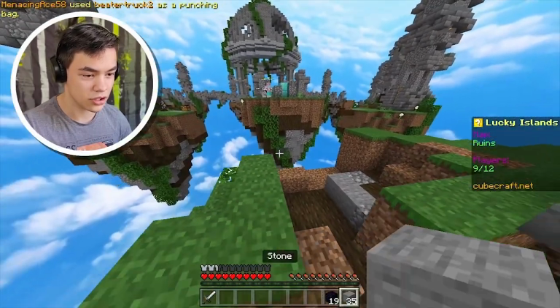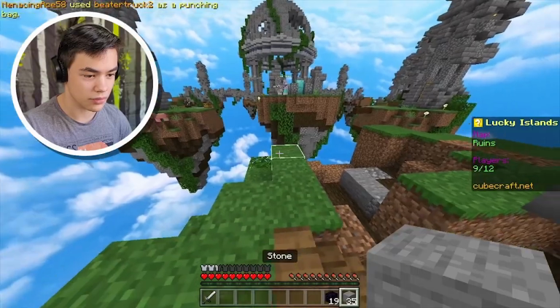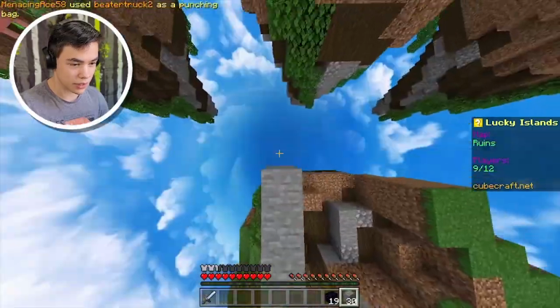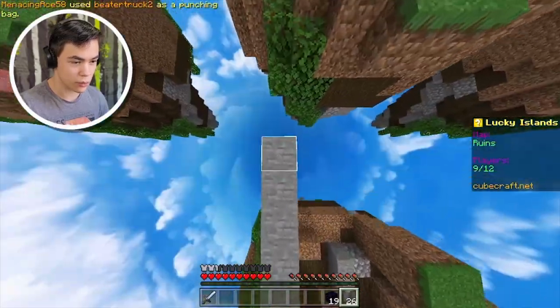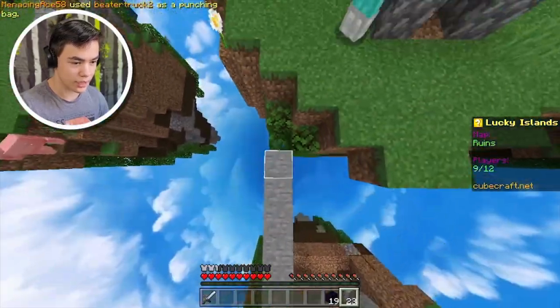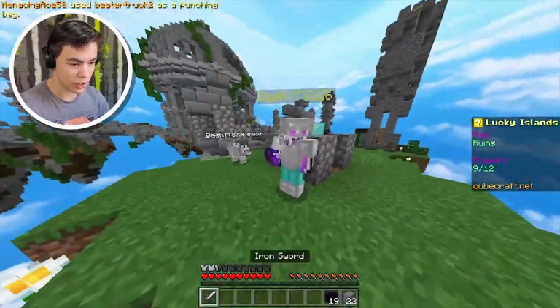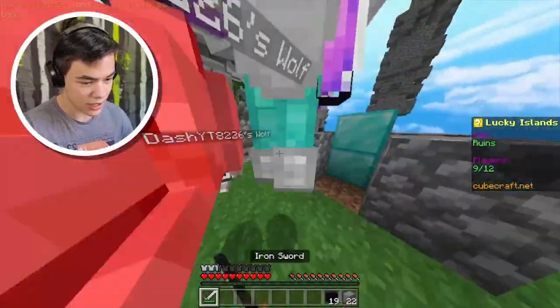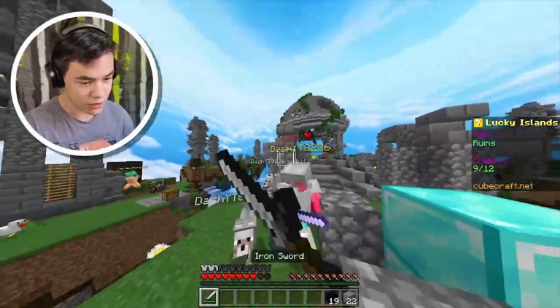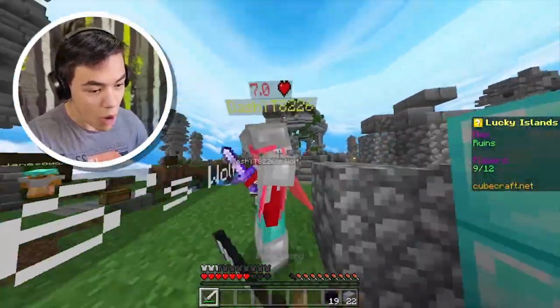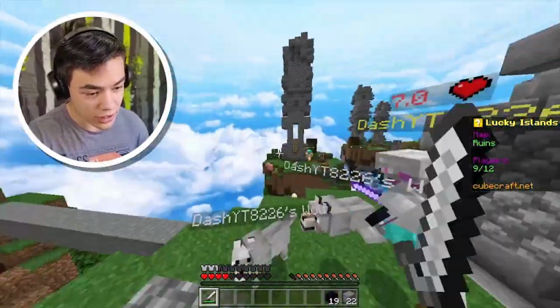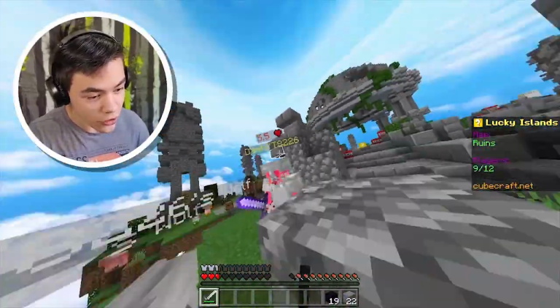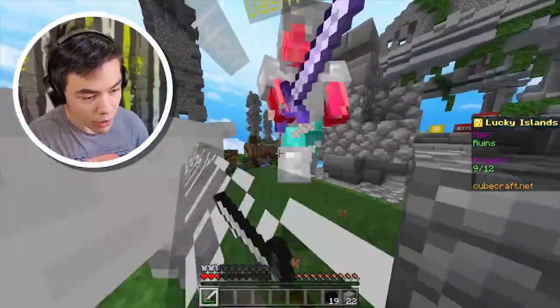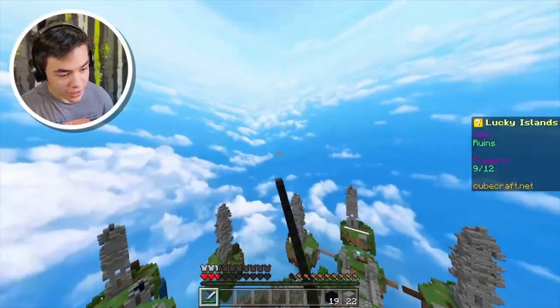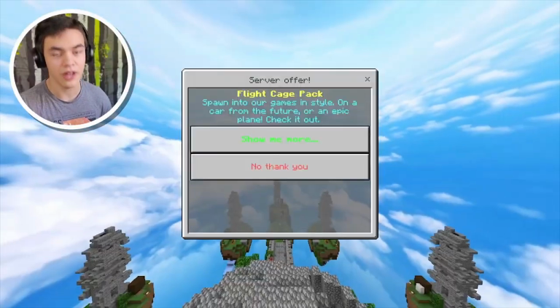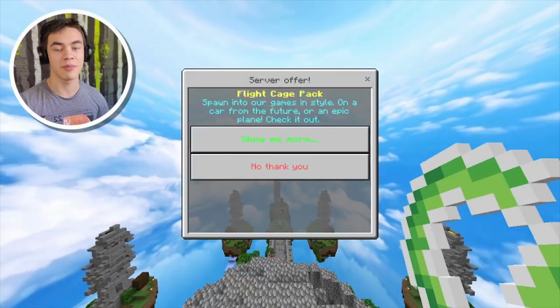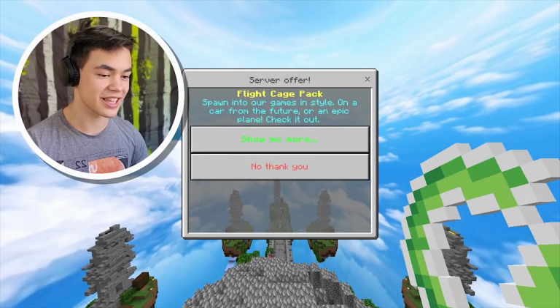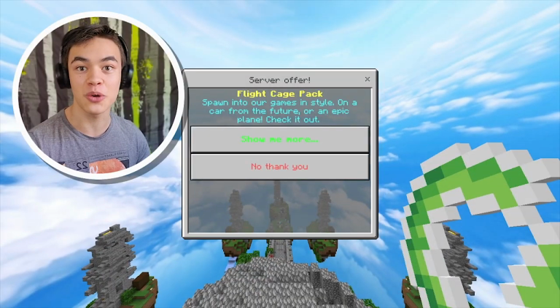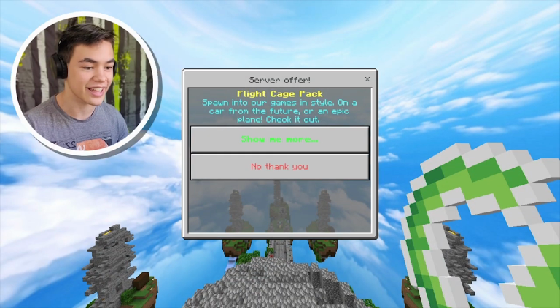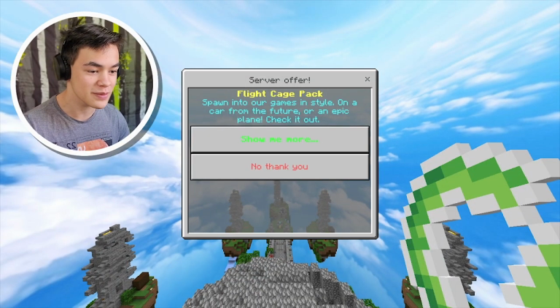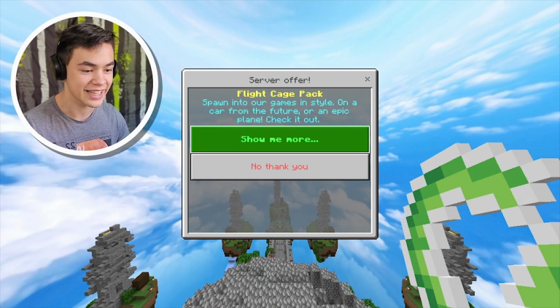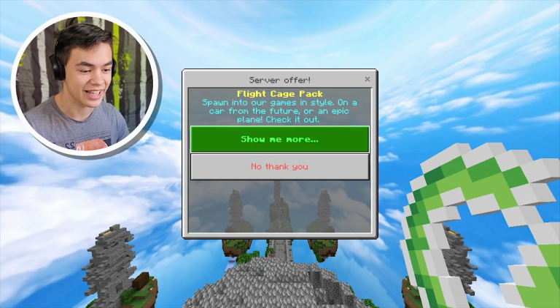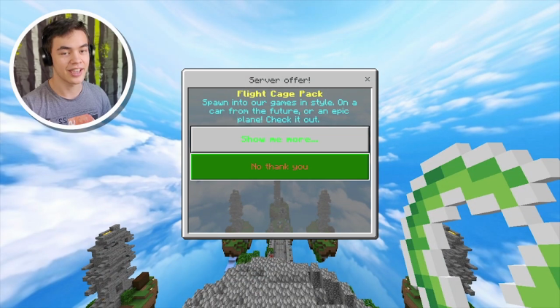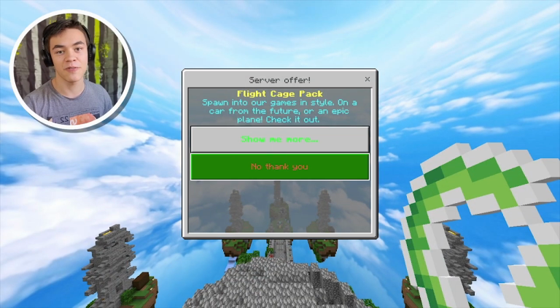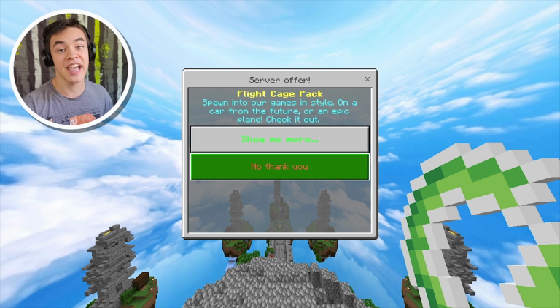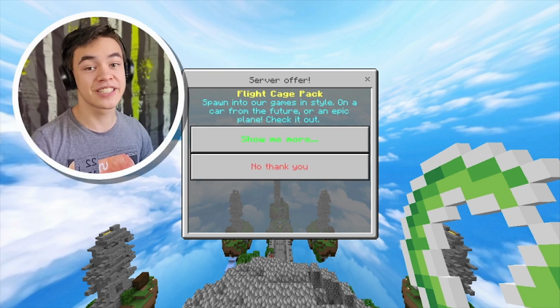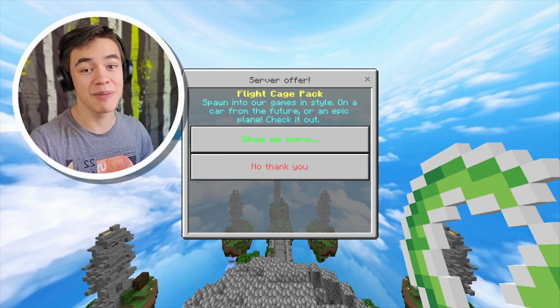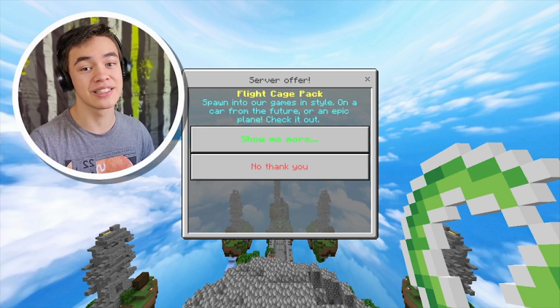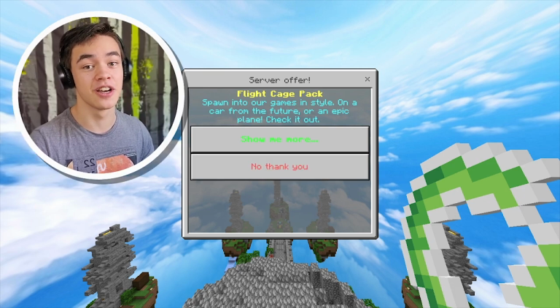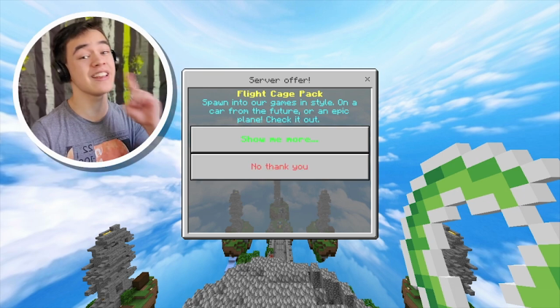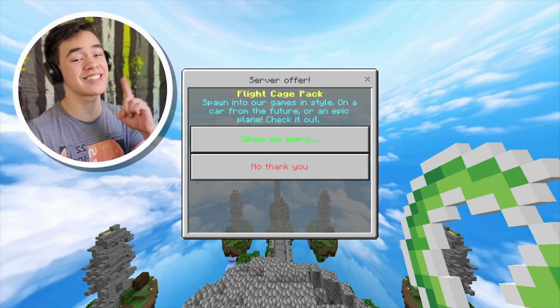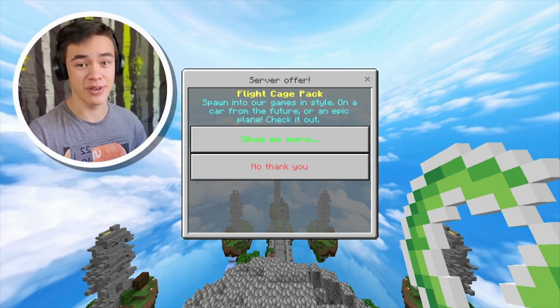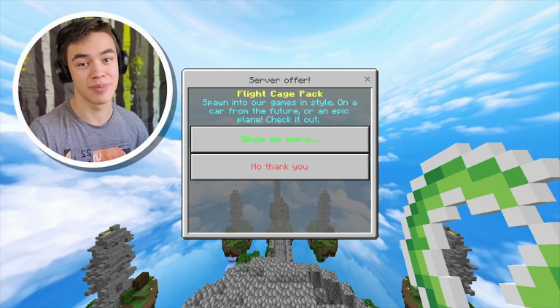That should be enough. There's one guy over here. Get out of here, what are you doing? Oh my god, he's got like full diamond armor — well, not full diamond, but he's so stacked. How do you even get that stacked? First game maybe wasn't so good, but maybe next game we can do better.